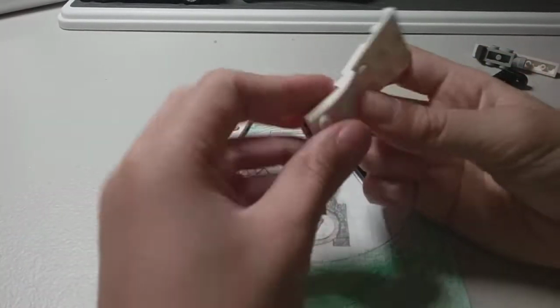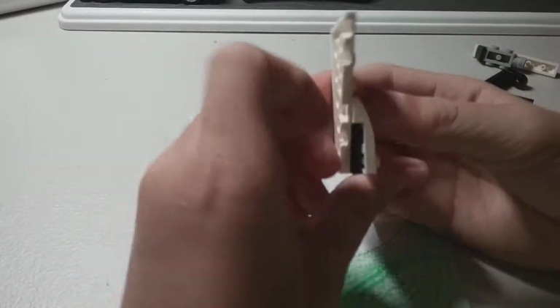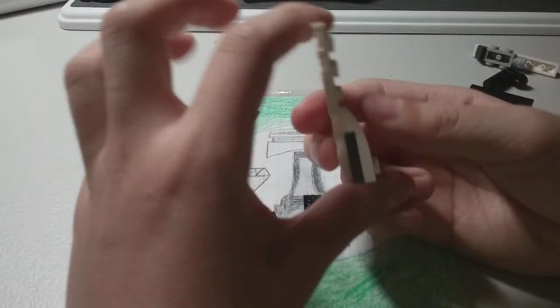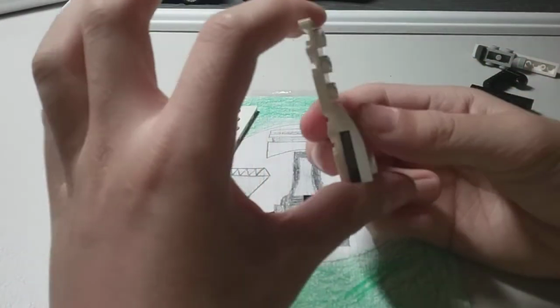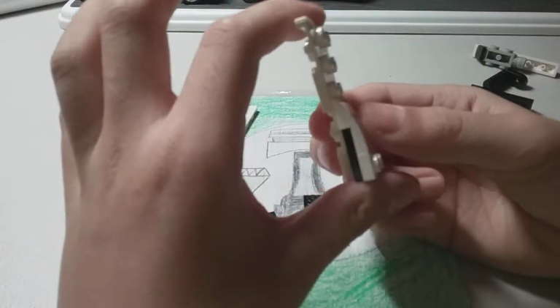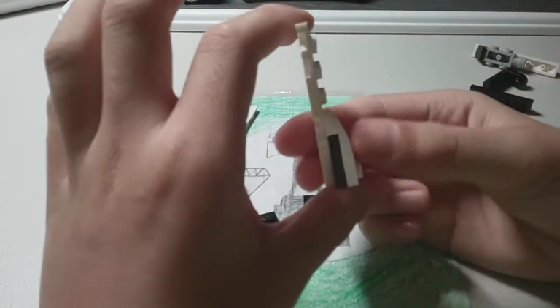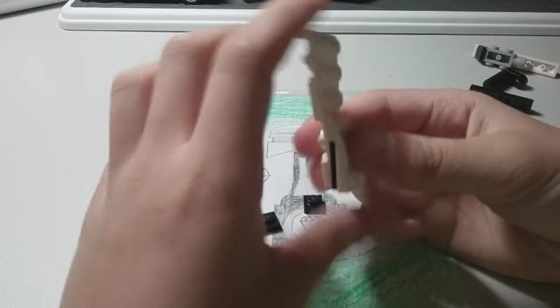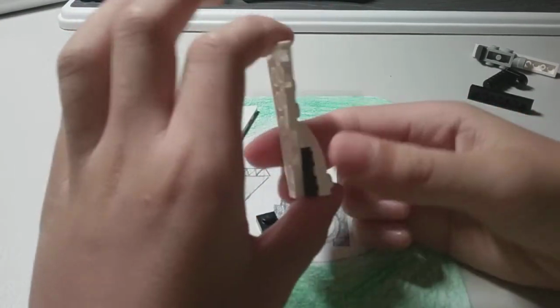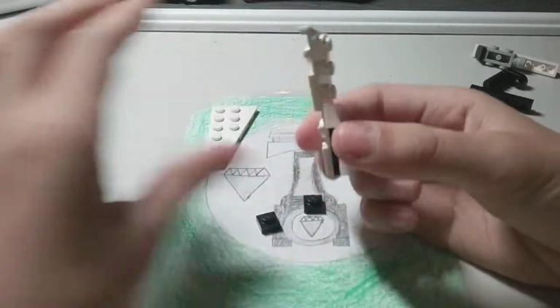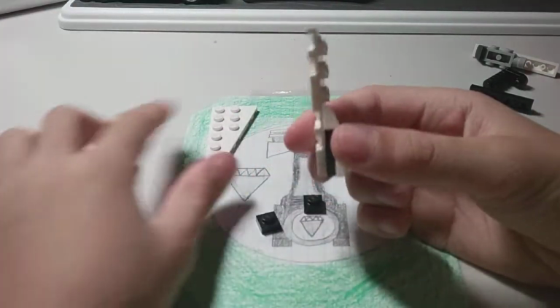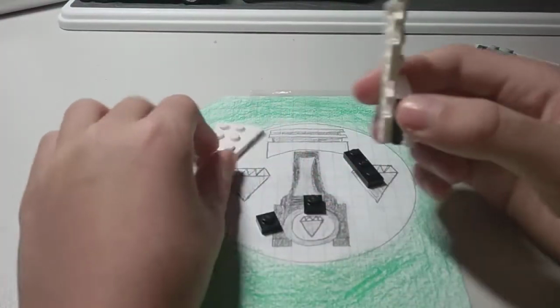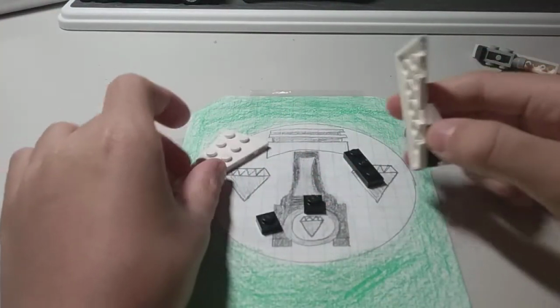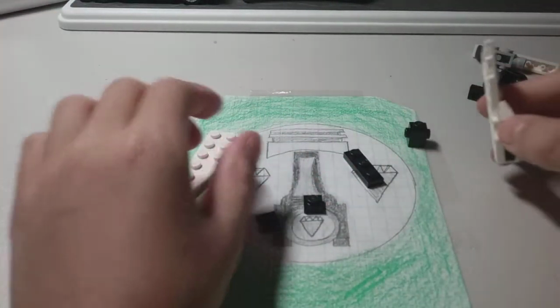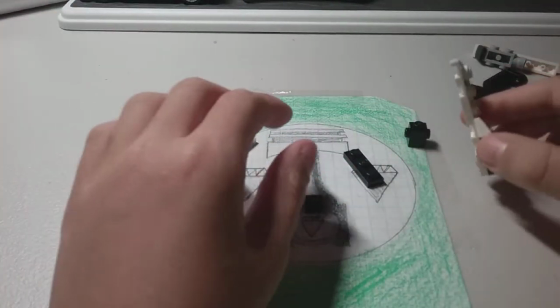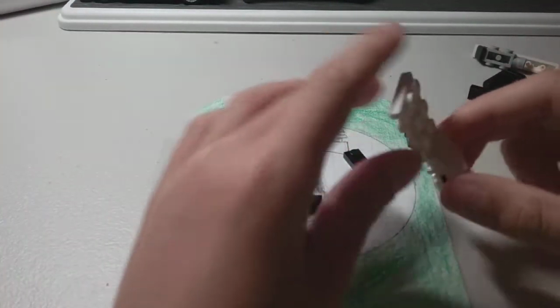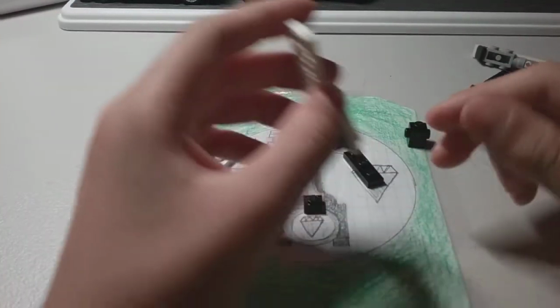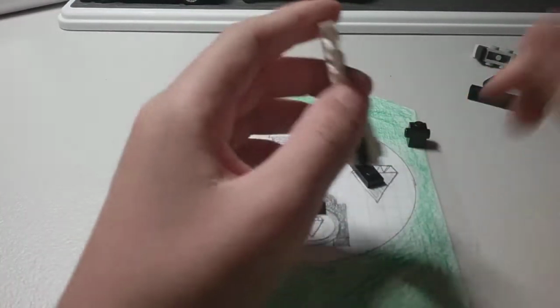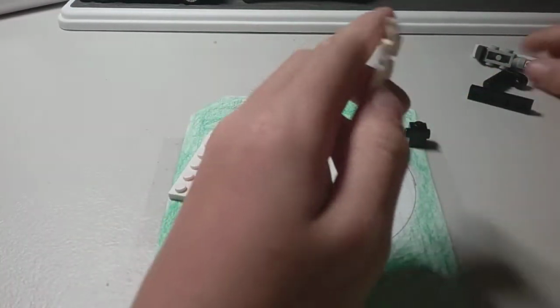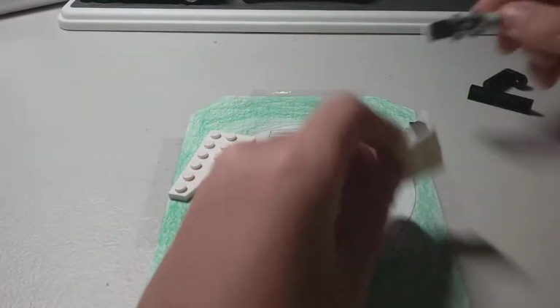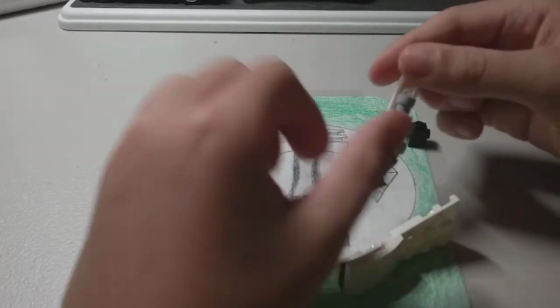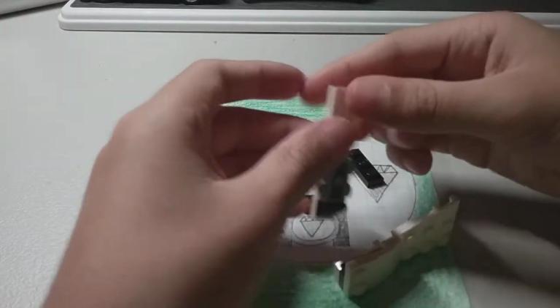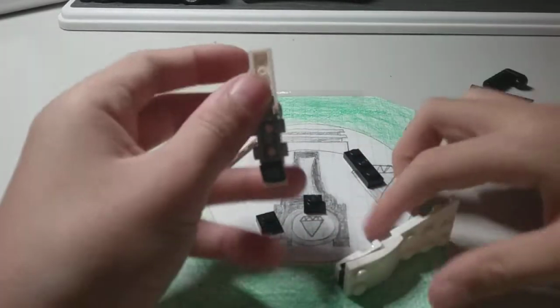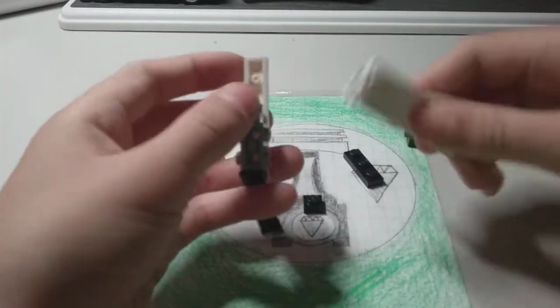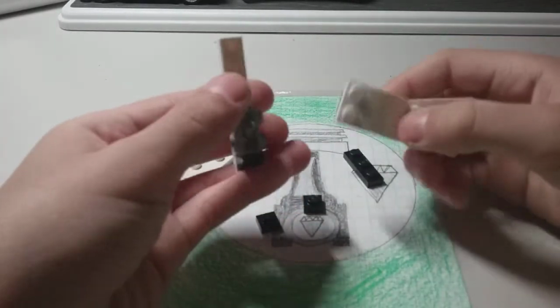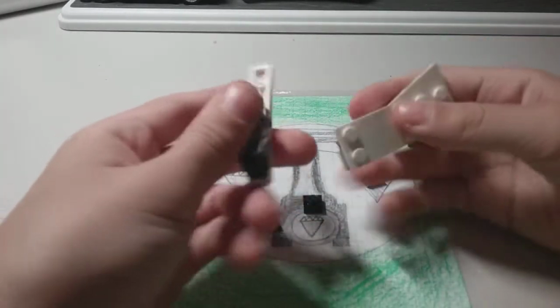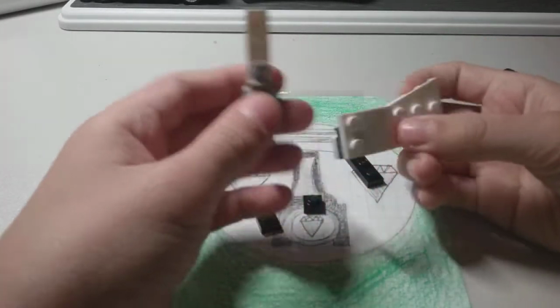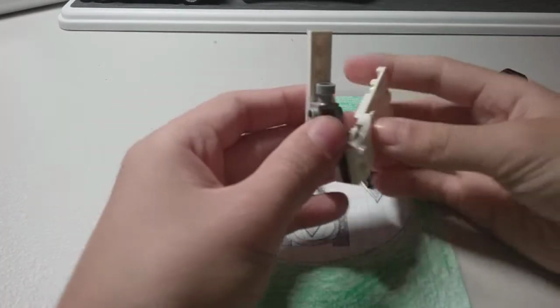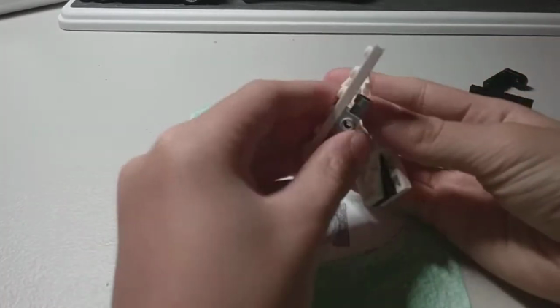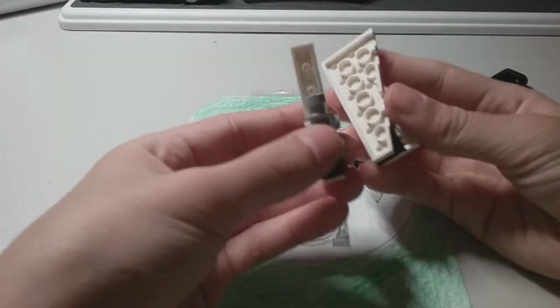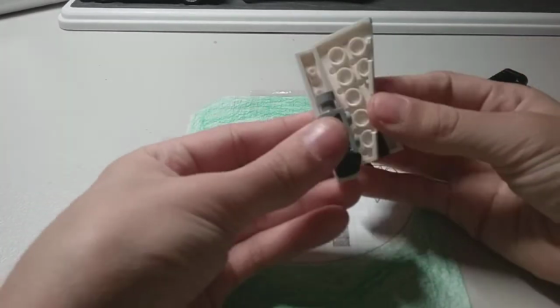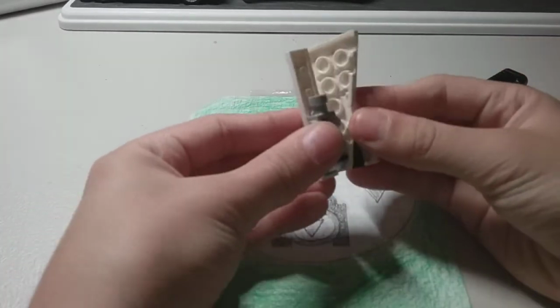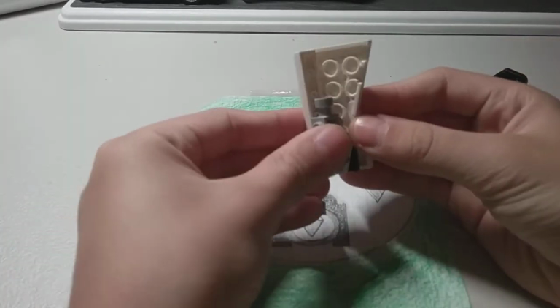Then you take this one by two tile and place it there. This is the side of your PS5. Now once you've done that, you take this piece and place it right here like this.